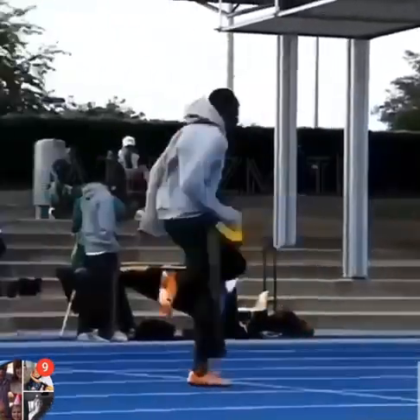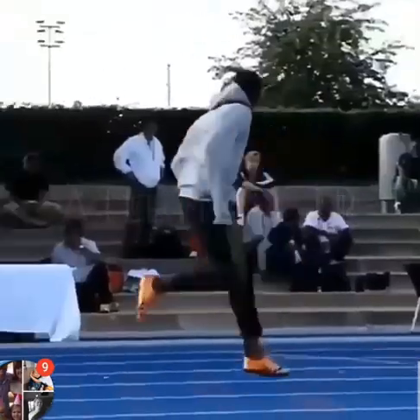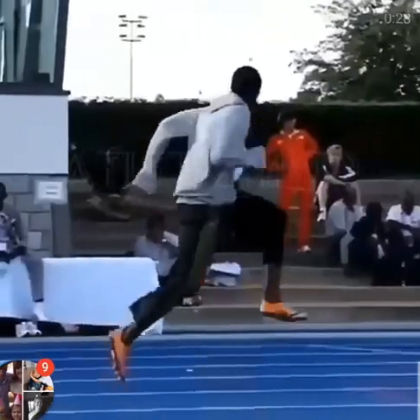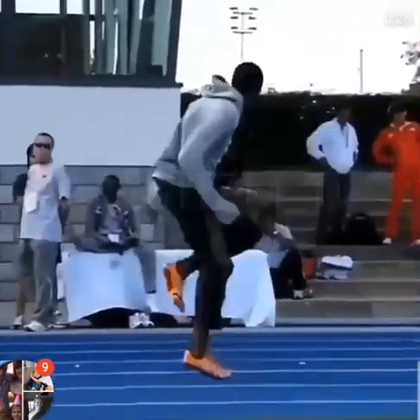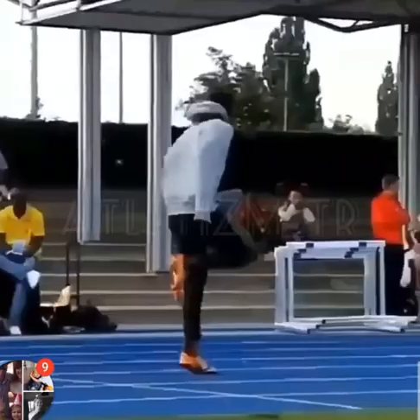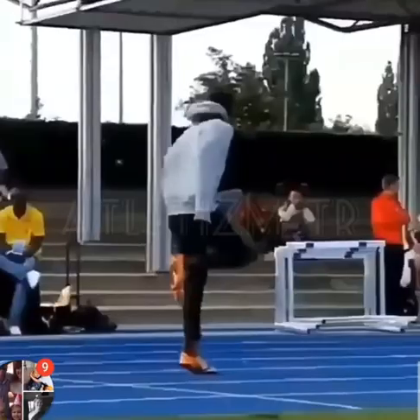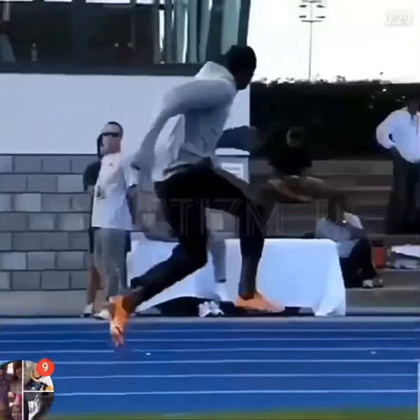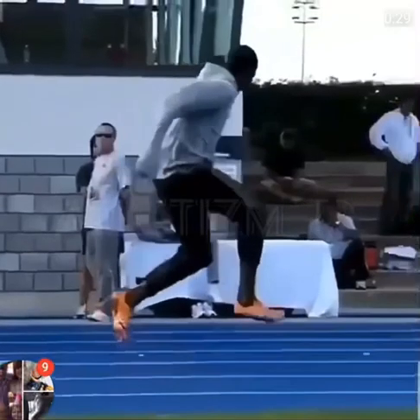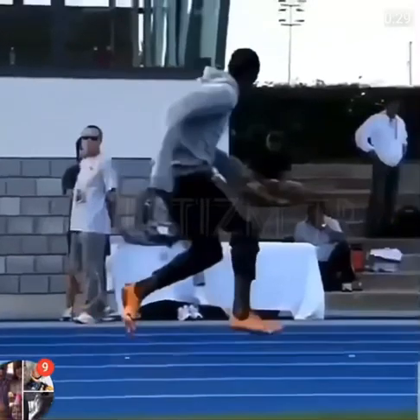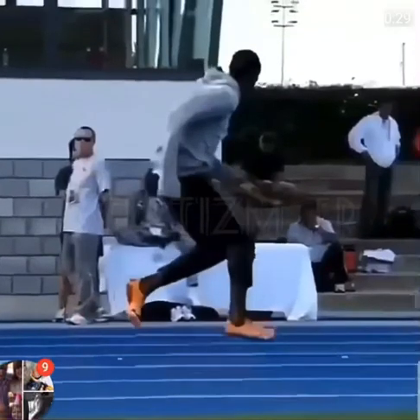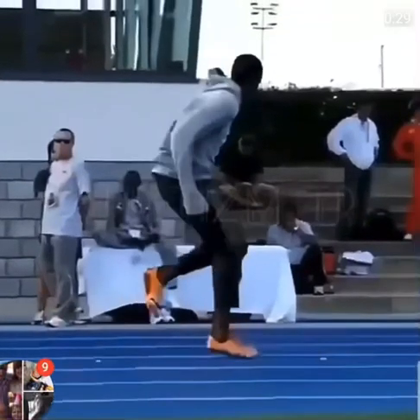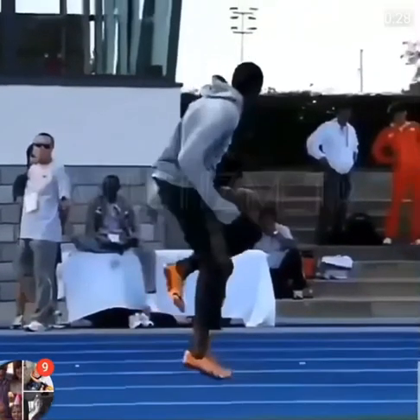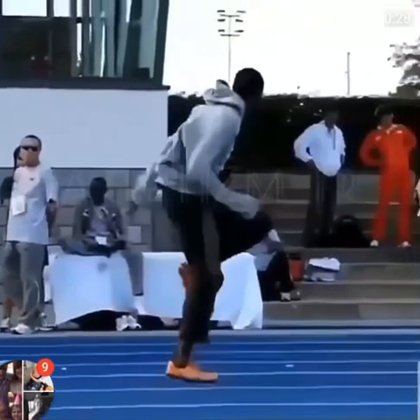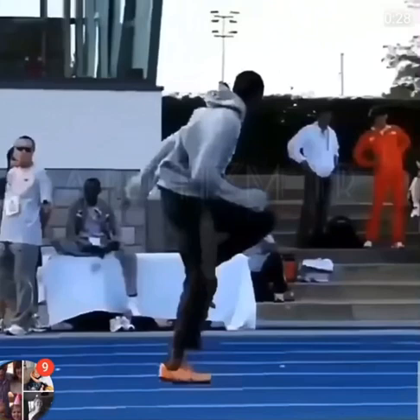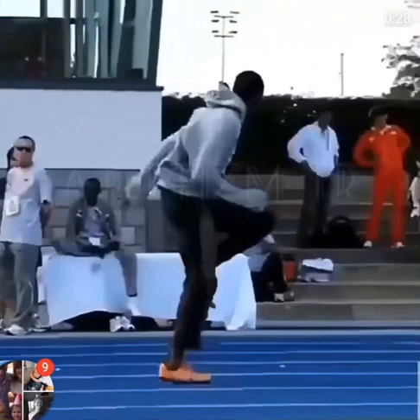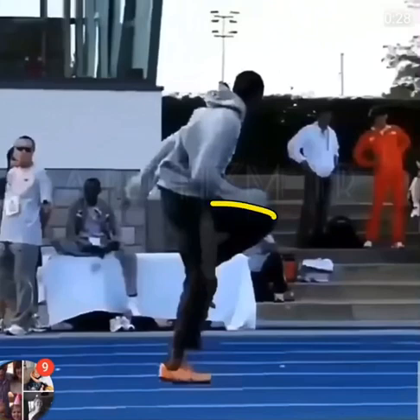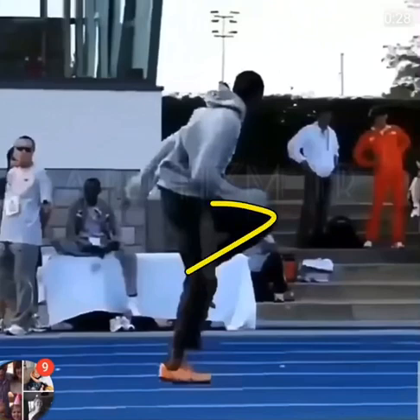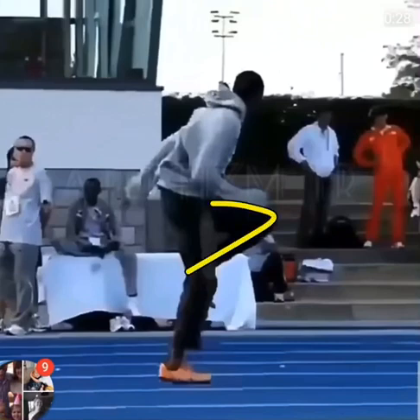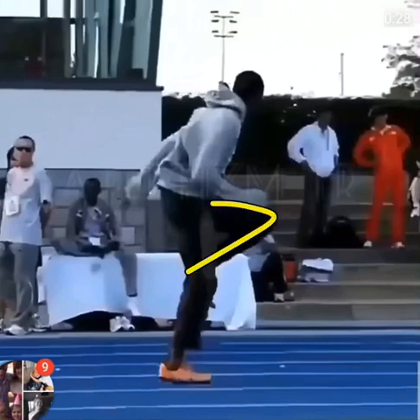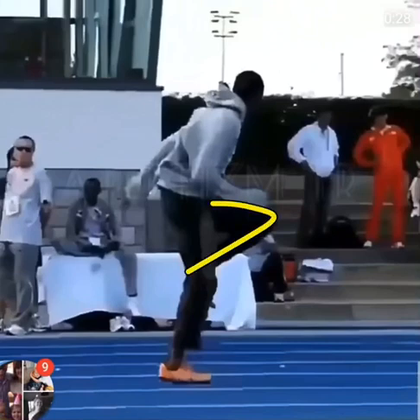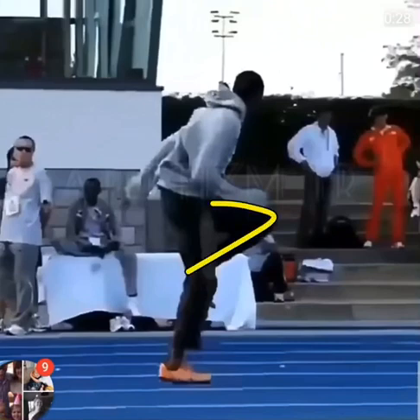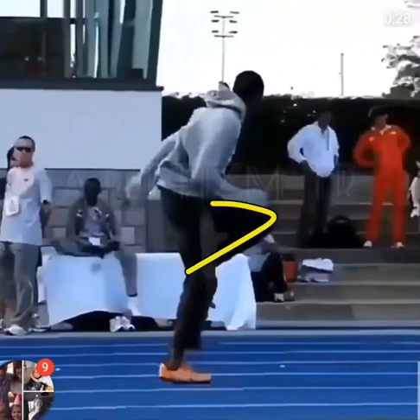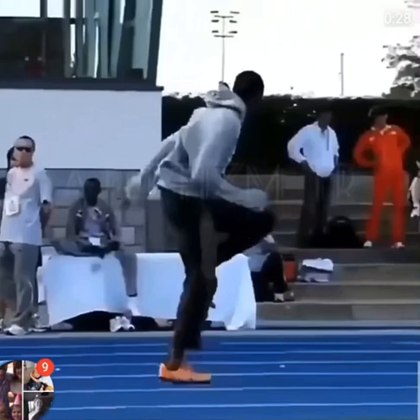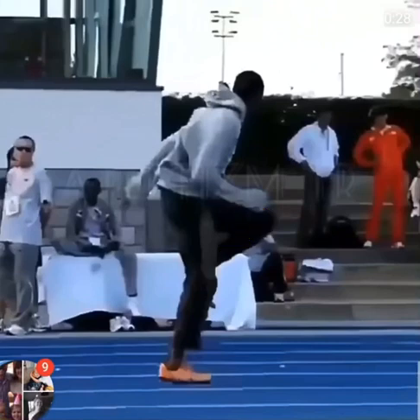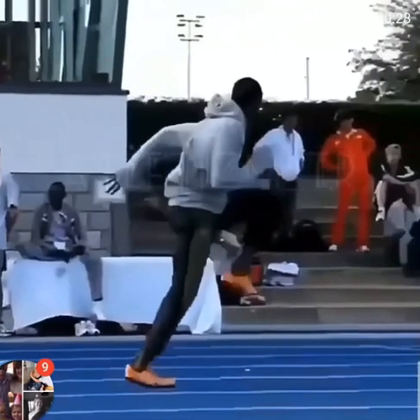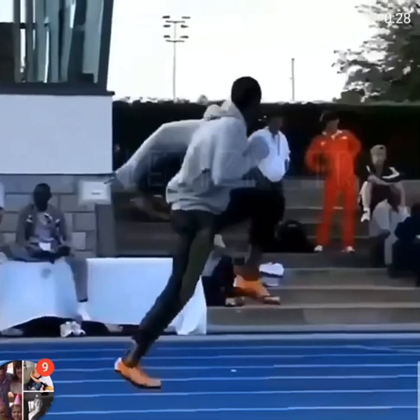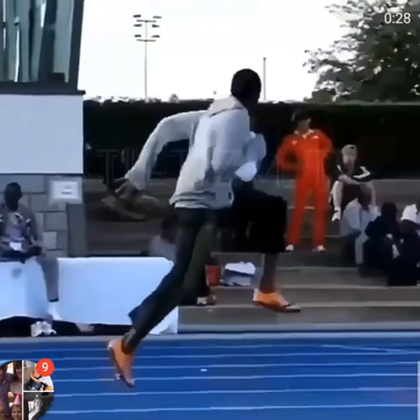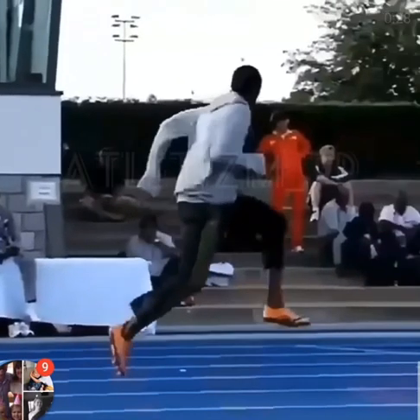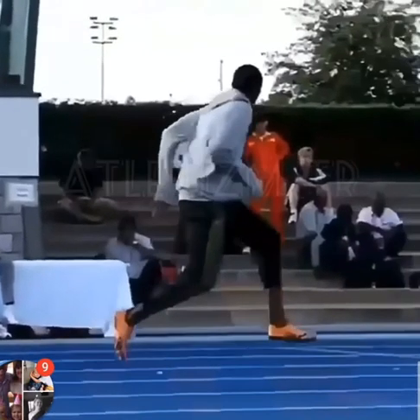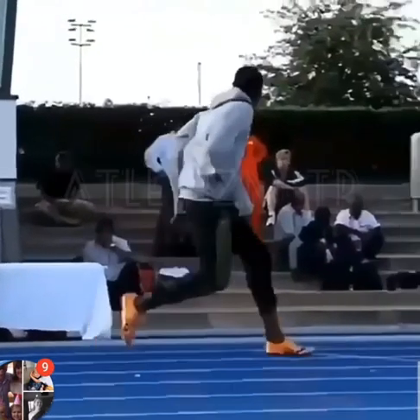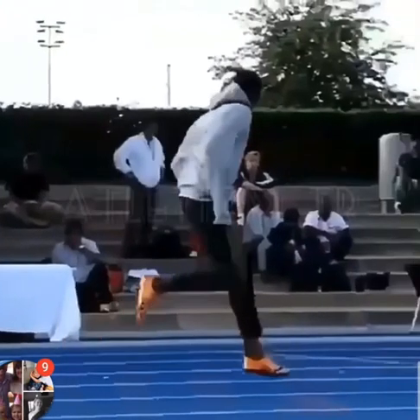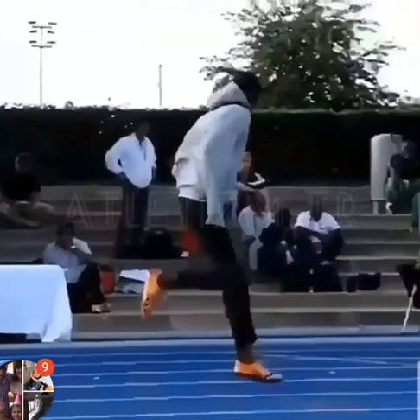So he's just doing a little drill, a warm-up drill. Now he's really trying to advance that knee, okay, on landing. But you watch here — this is where he really bounces.